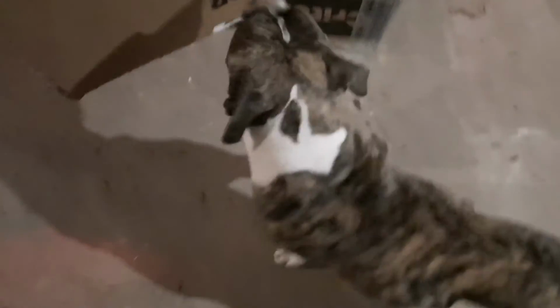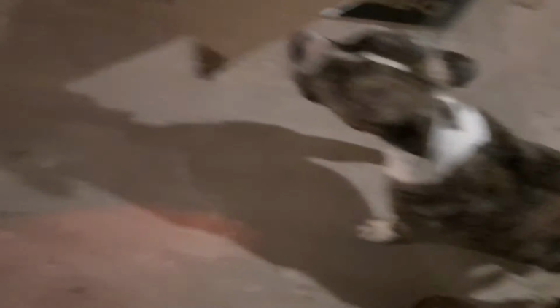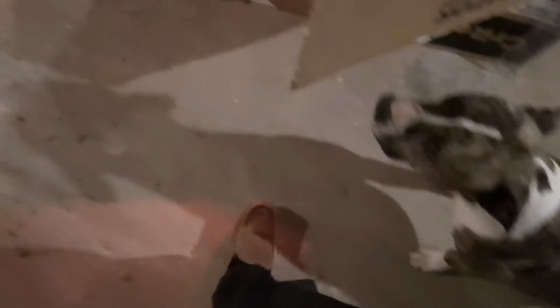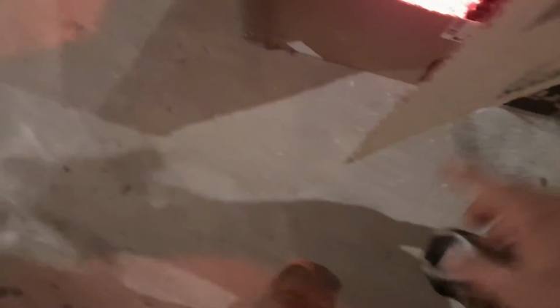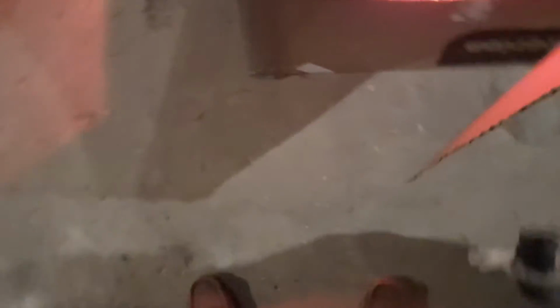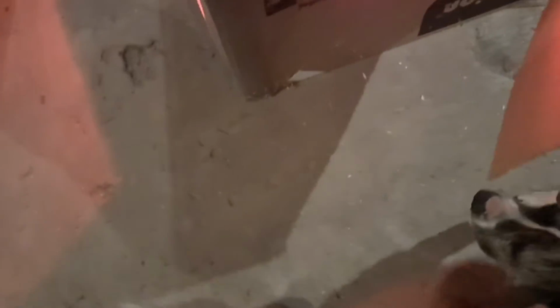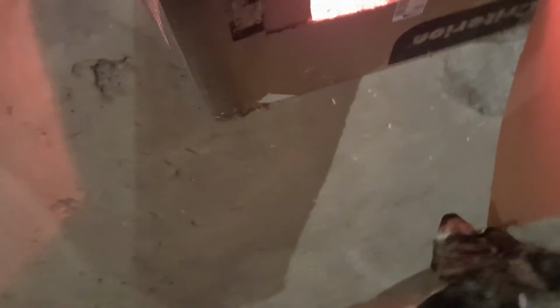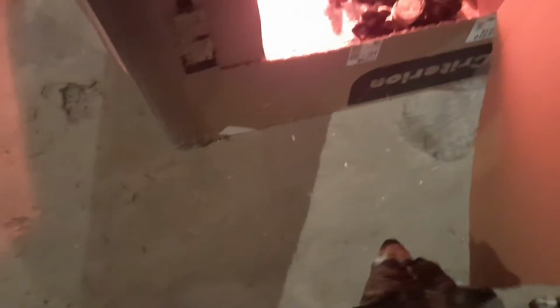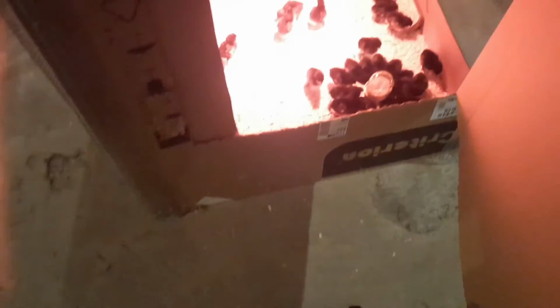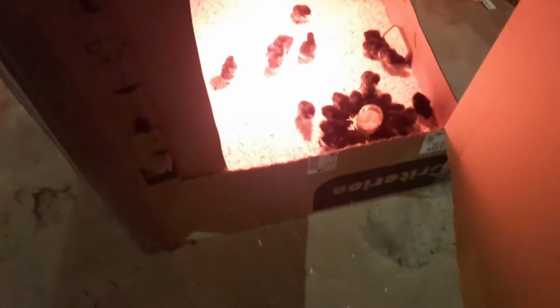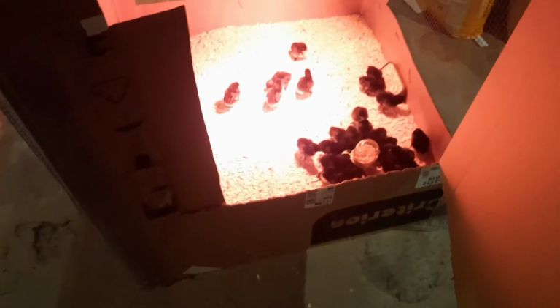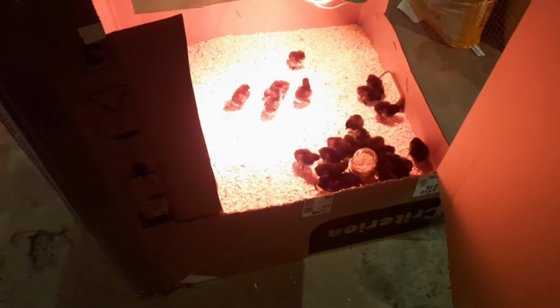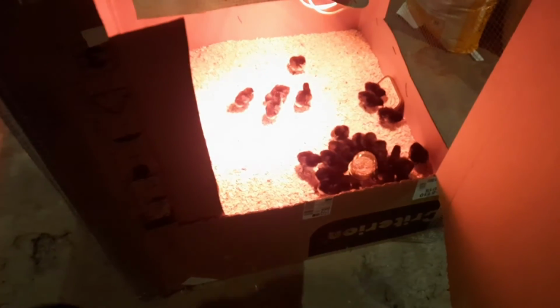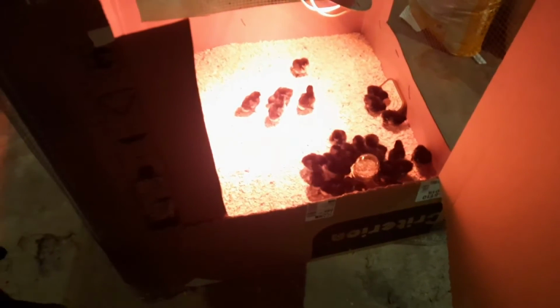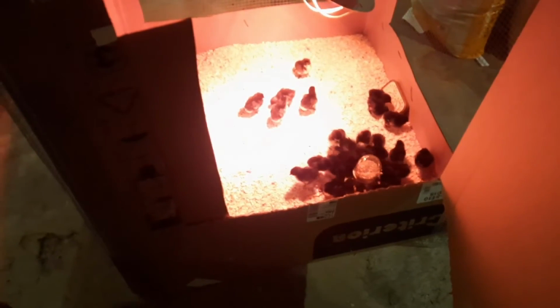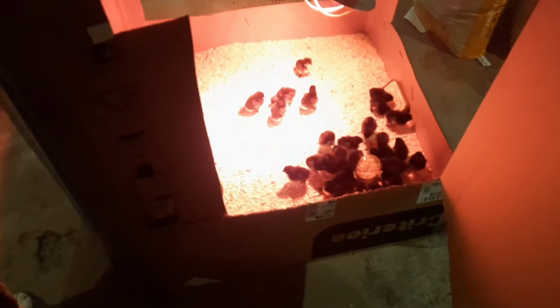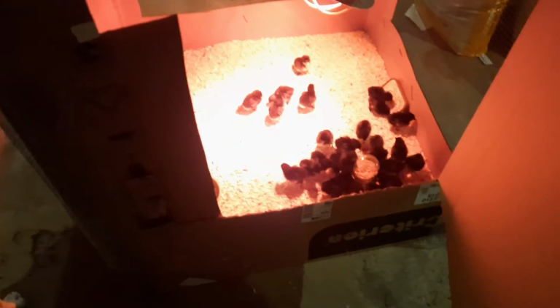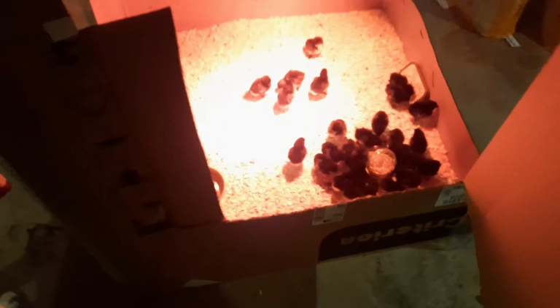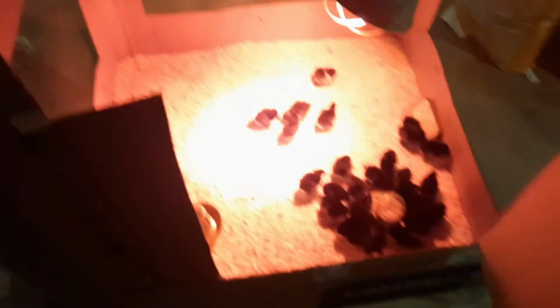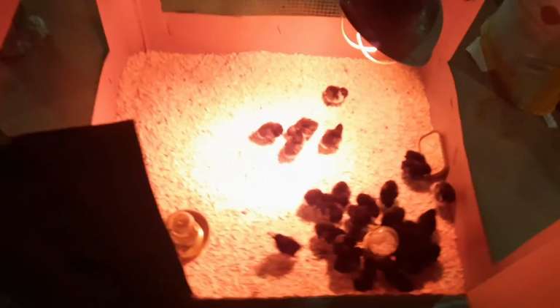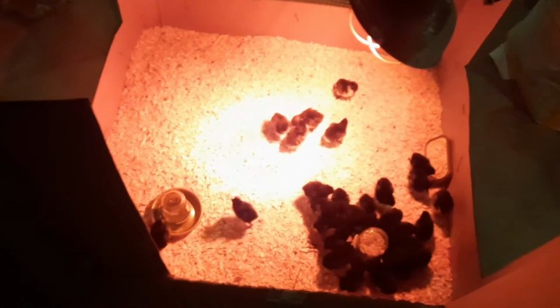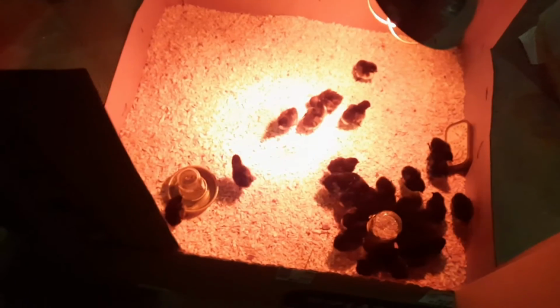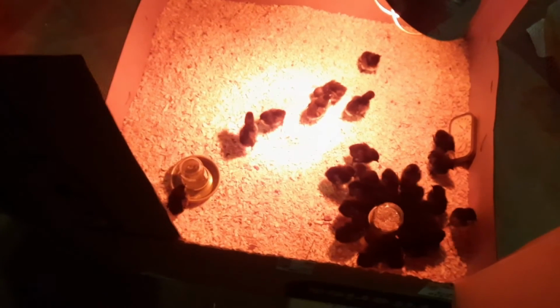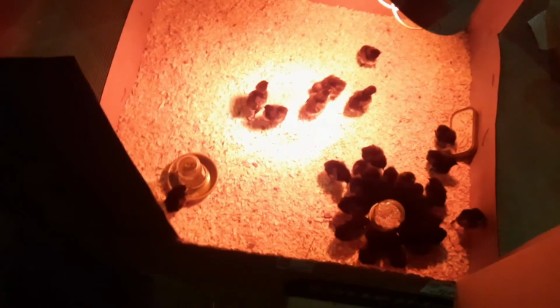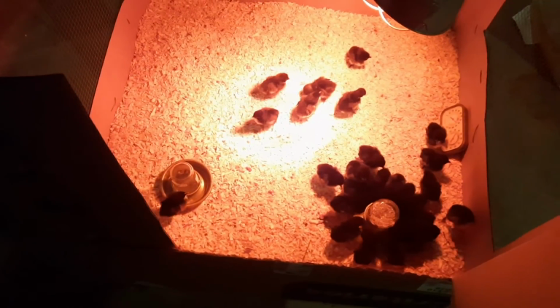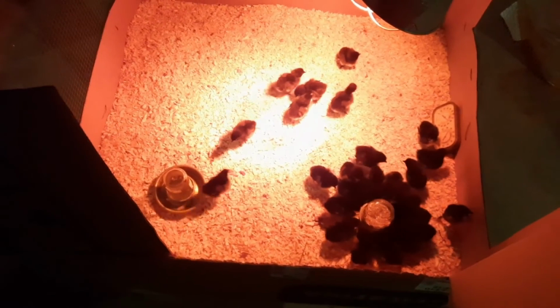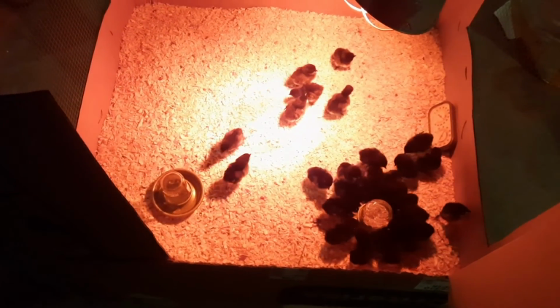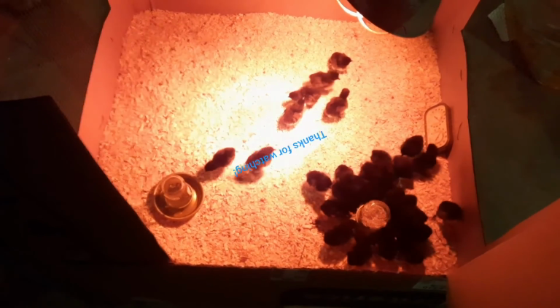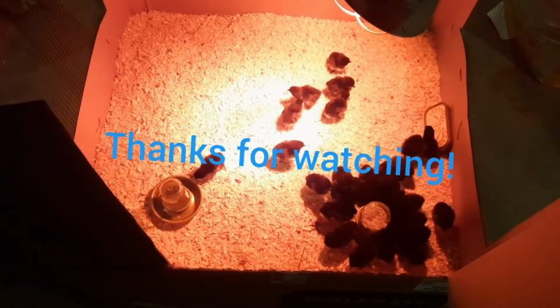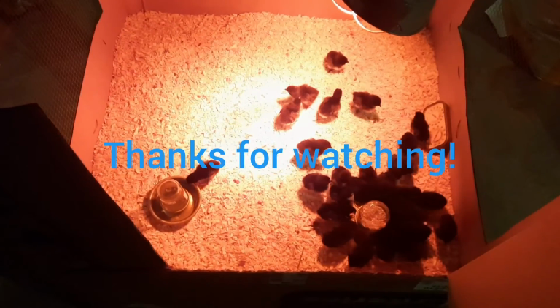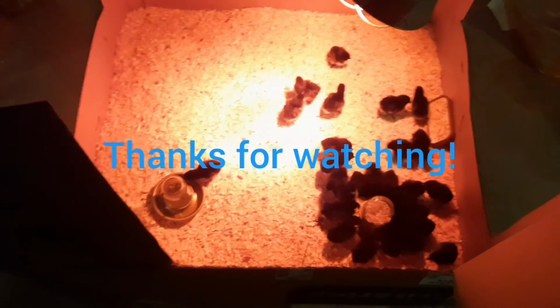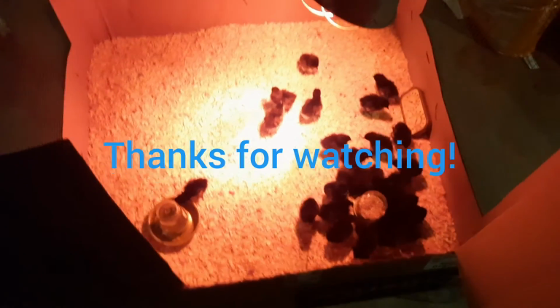Full water, full feed — good for the night.